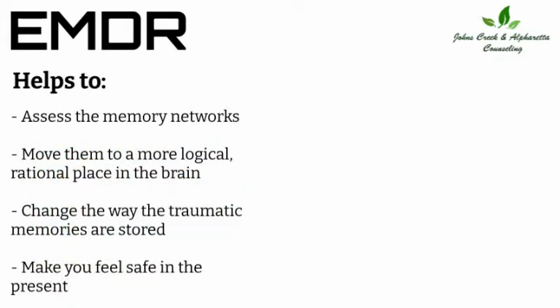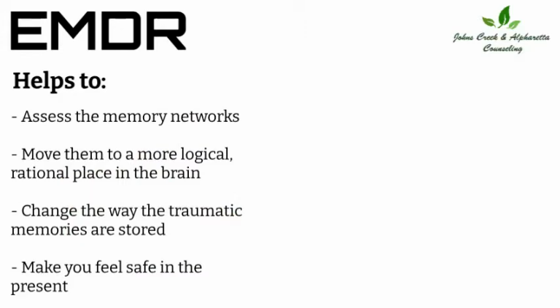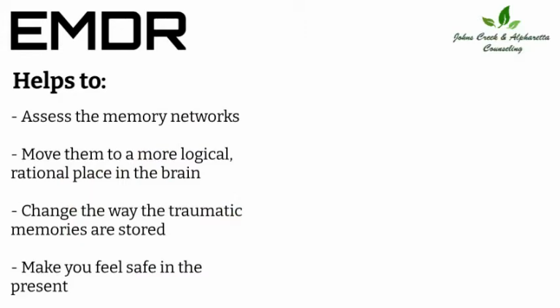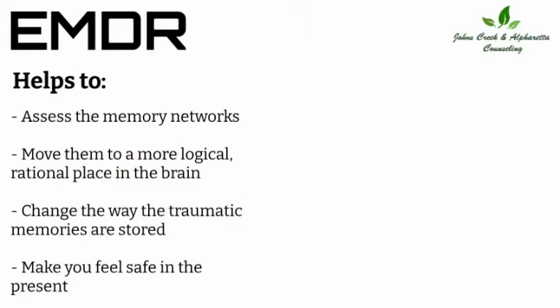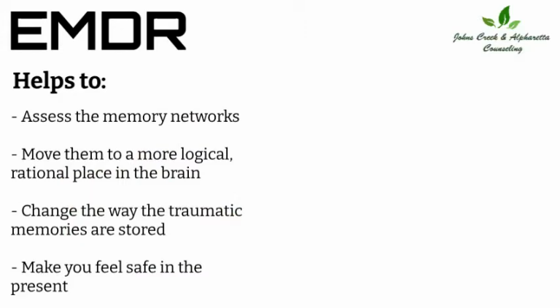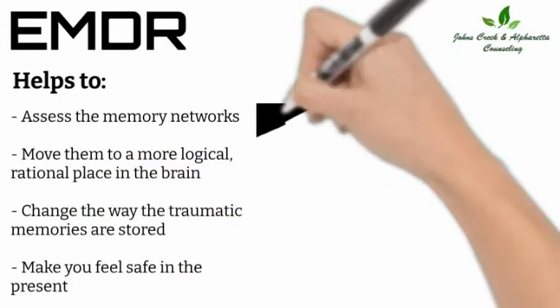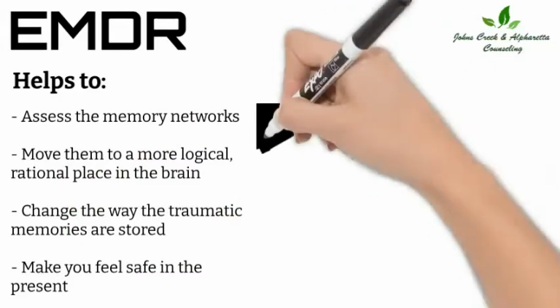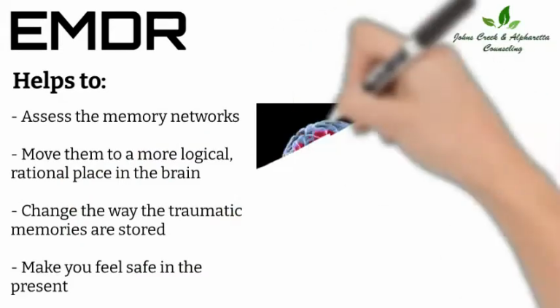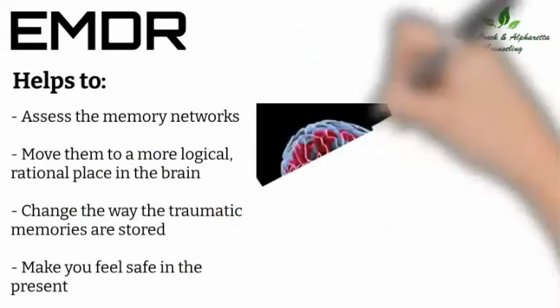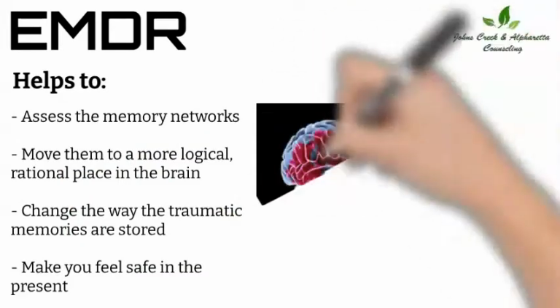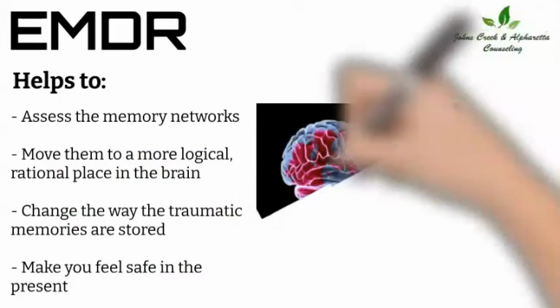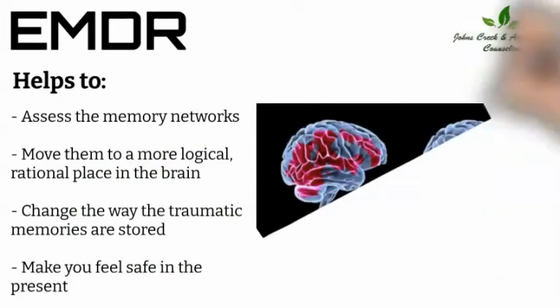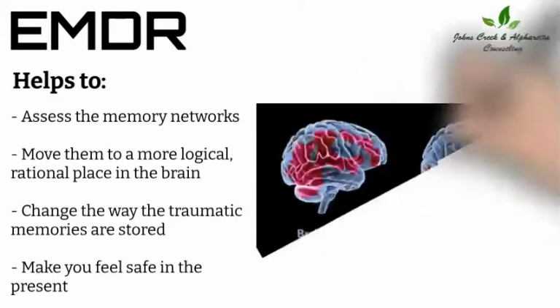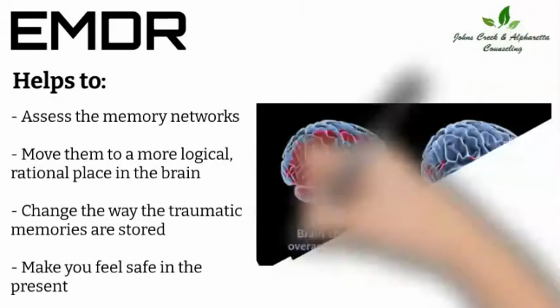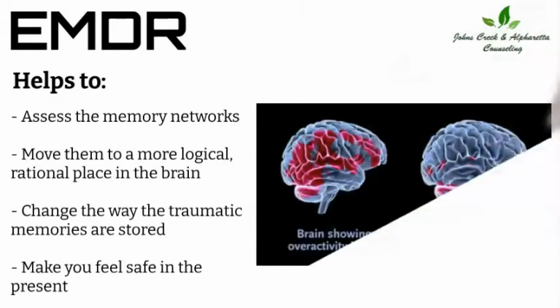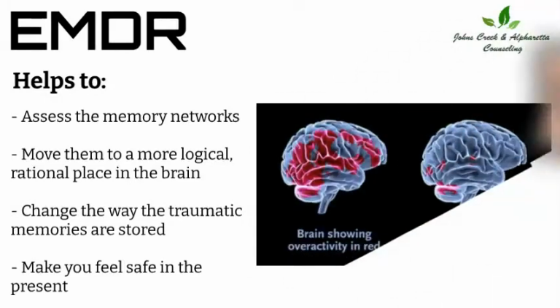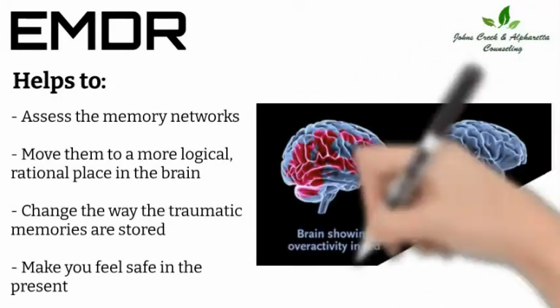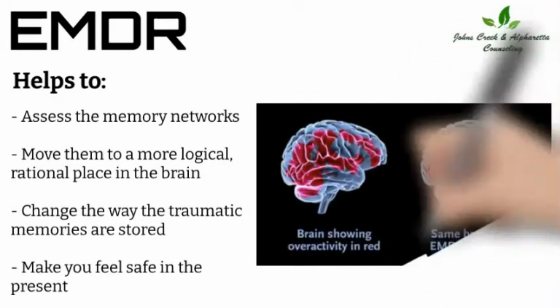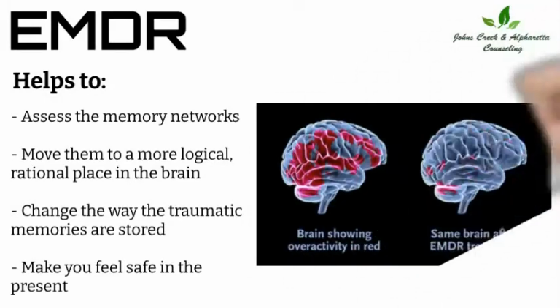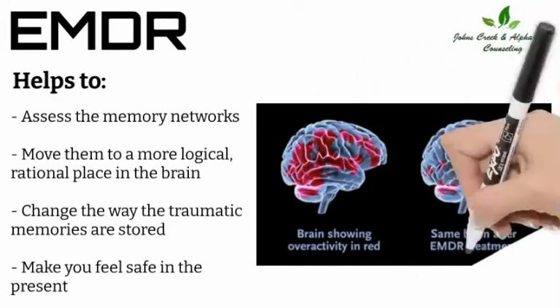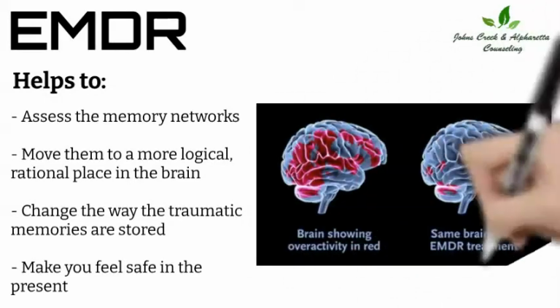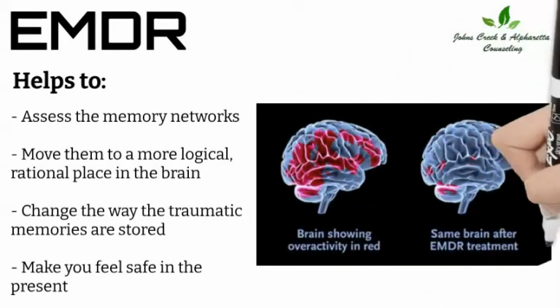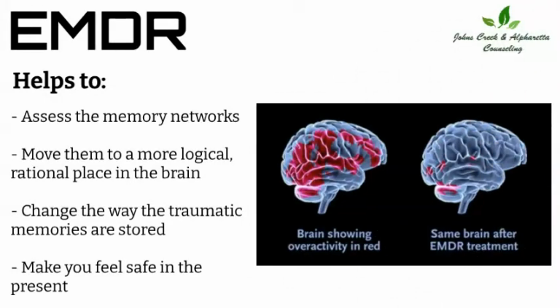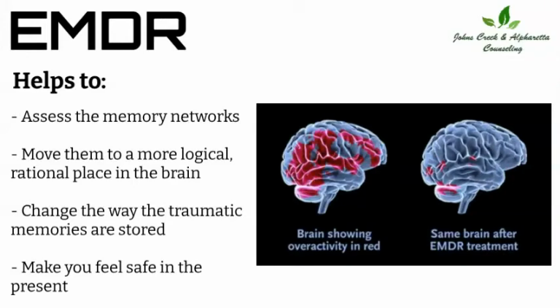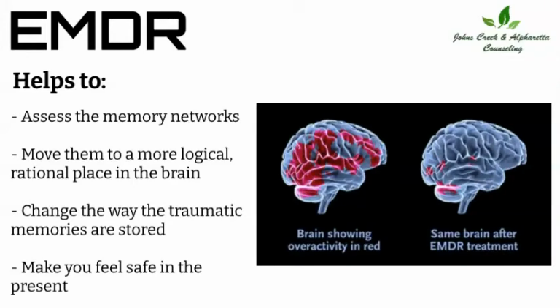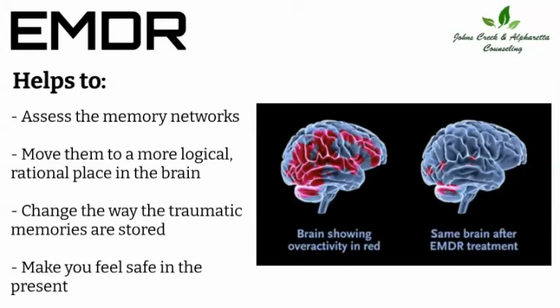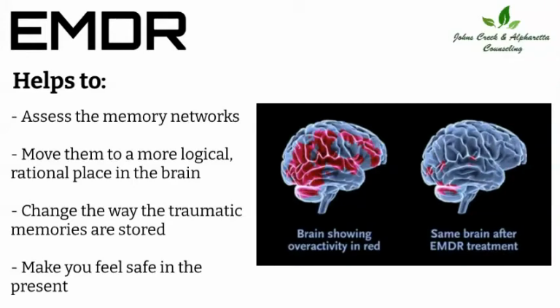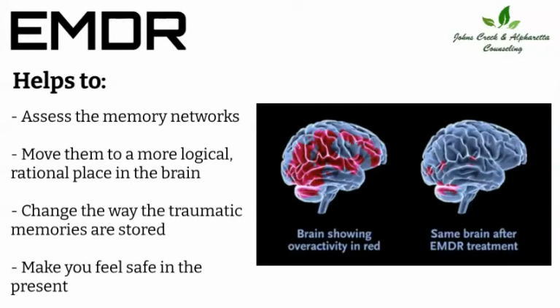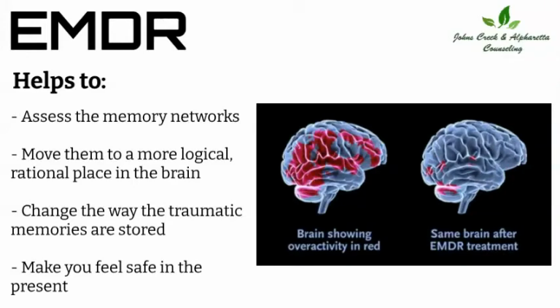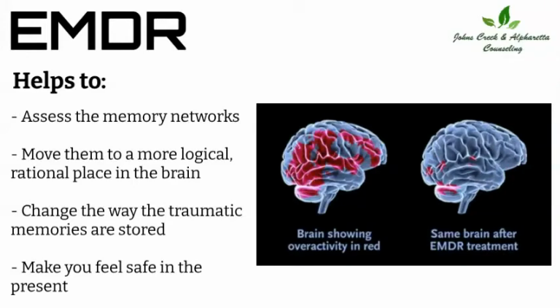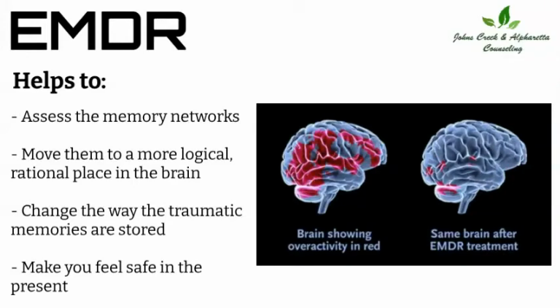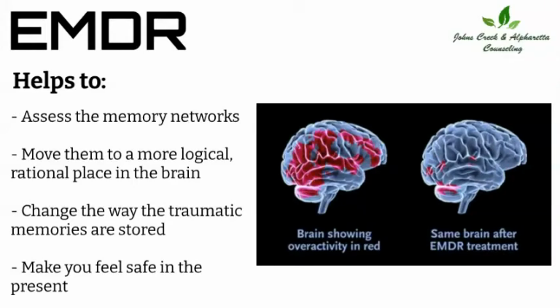Through EMDR therapy, the triggers of the present no longer have the same charge. This will allow you to react to what is happening now instead of having an overreaction from a past traumatic memory.